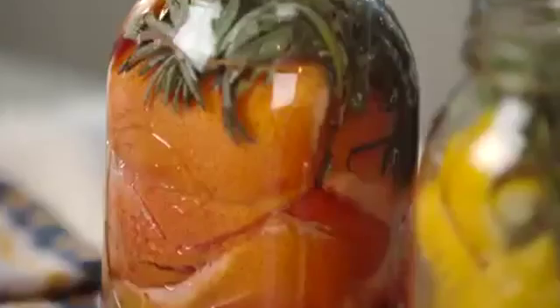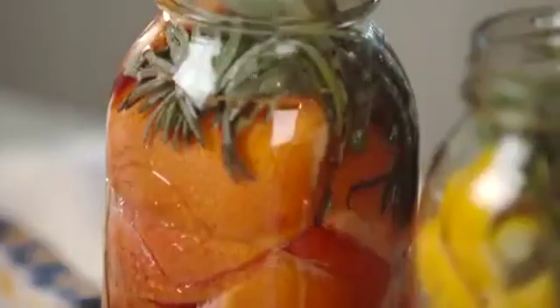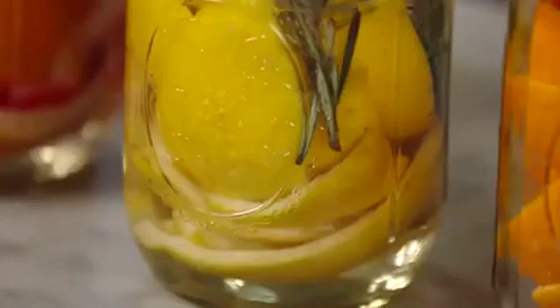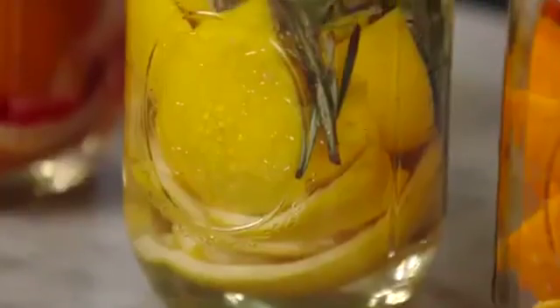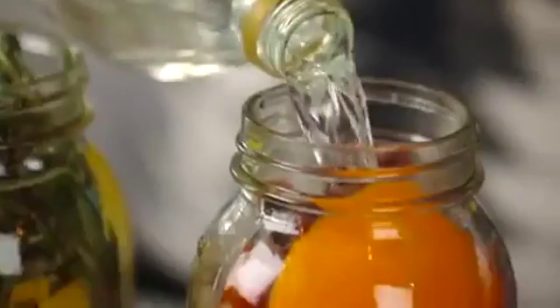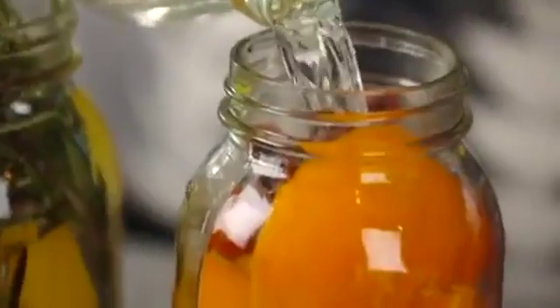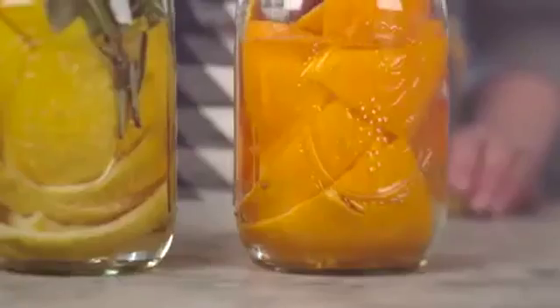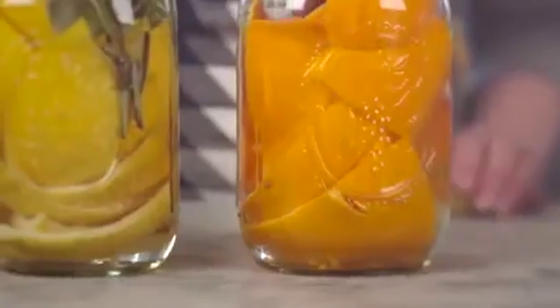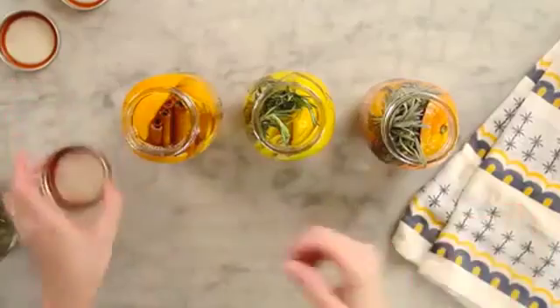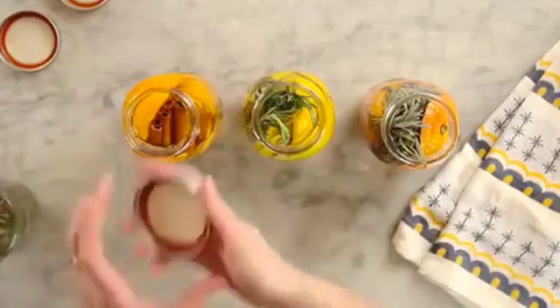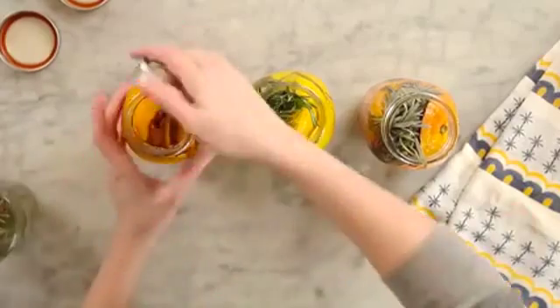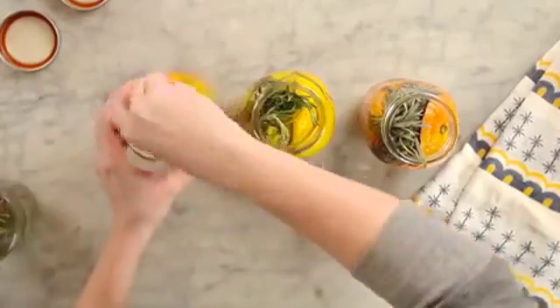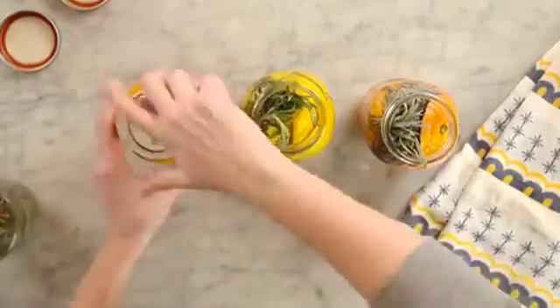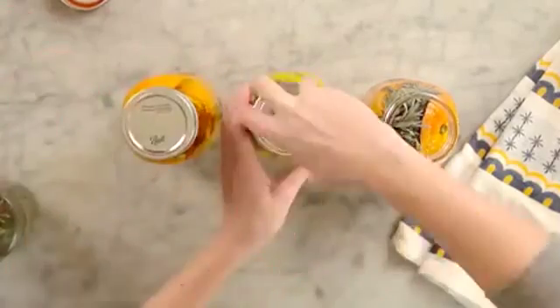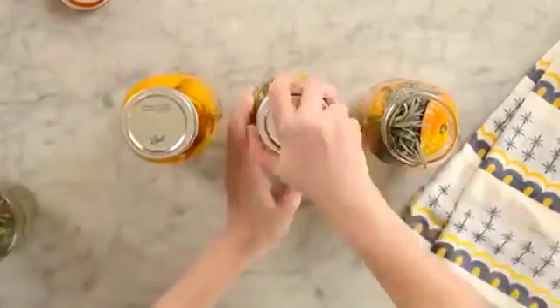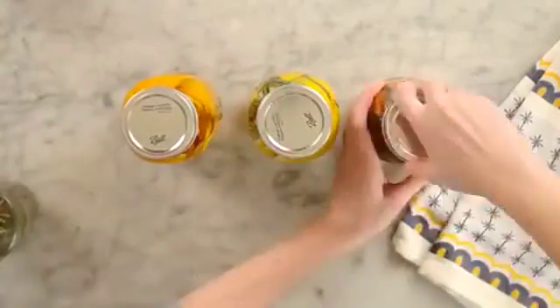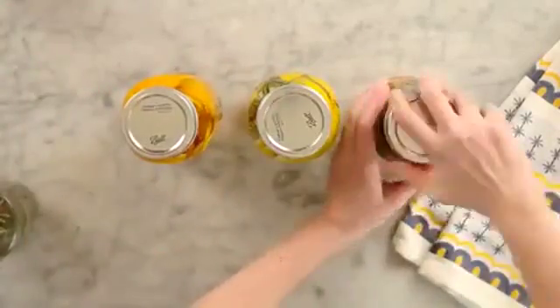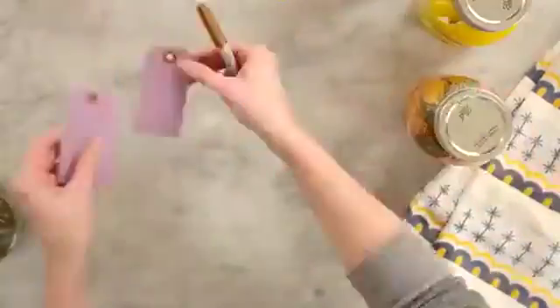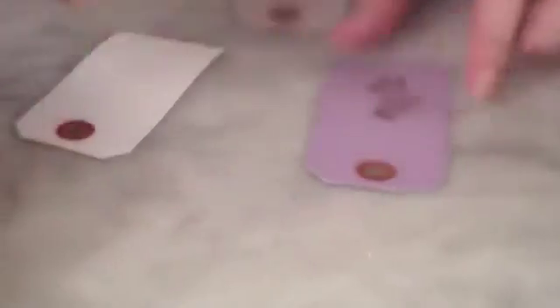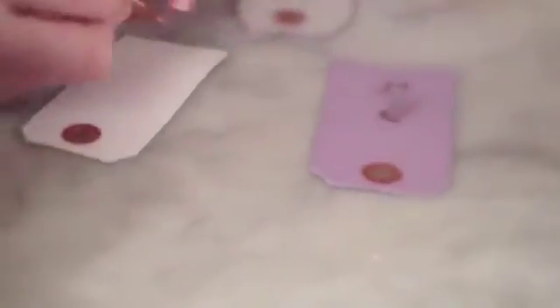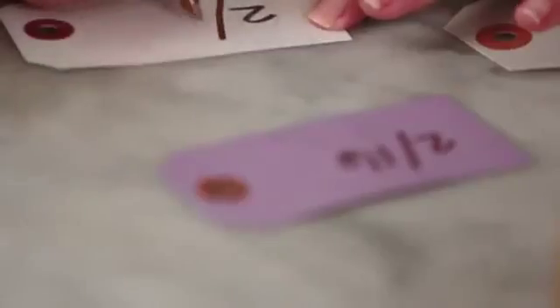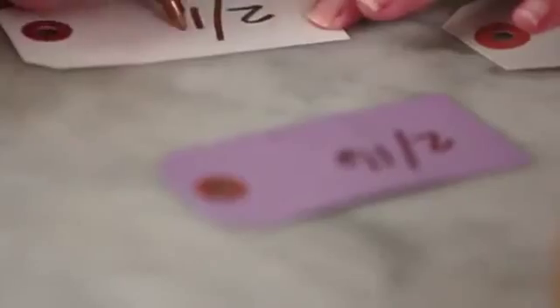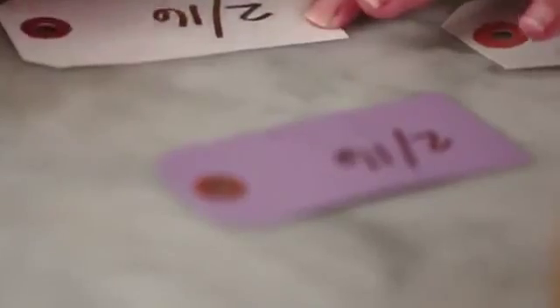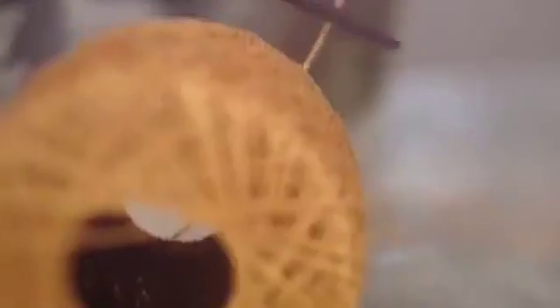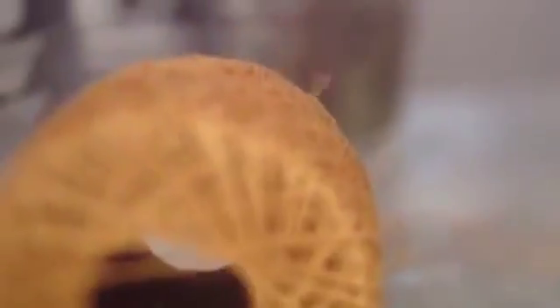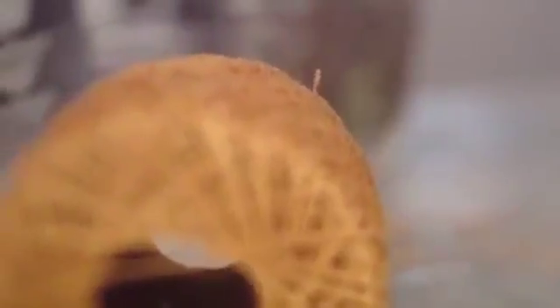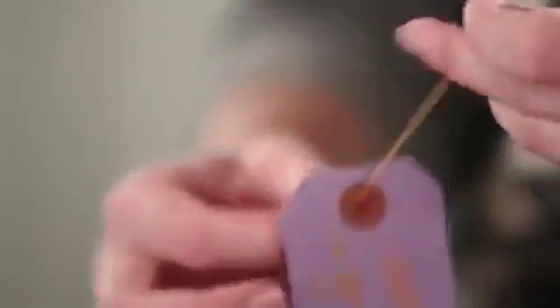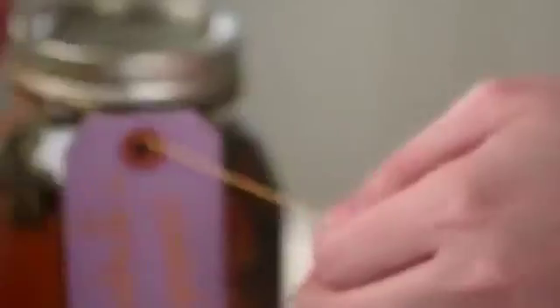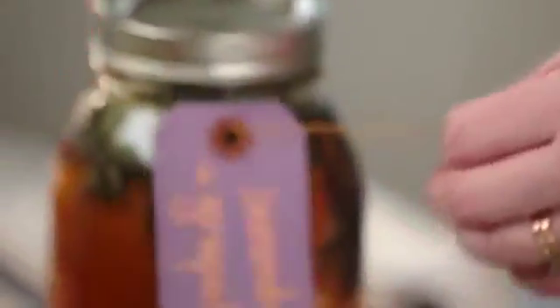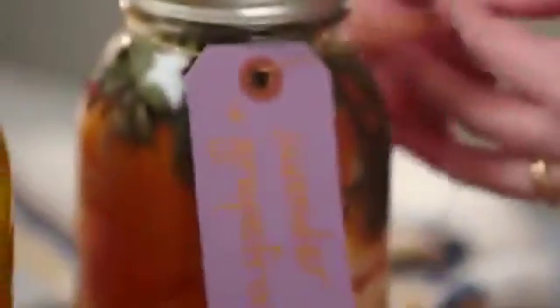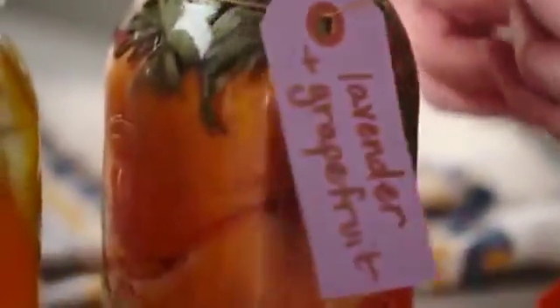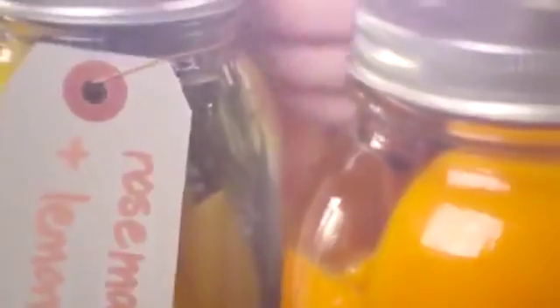Once your container is almost full, fill it with vinegar and screw on the lid. Attach a tag with the date and ingredients, then let the mixture sit for a couple of weeks or up to a month.